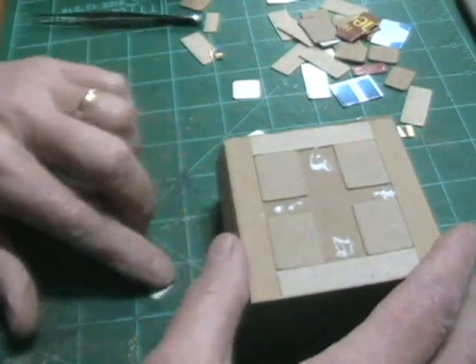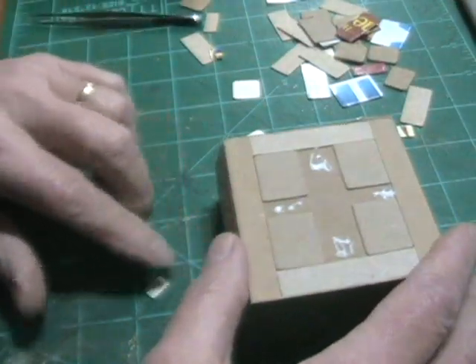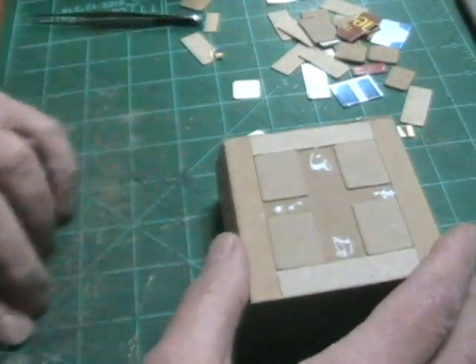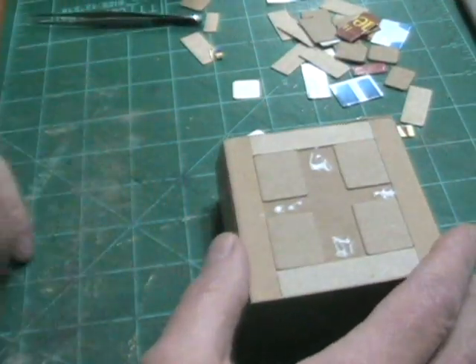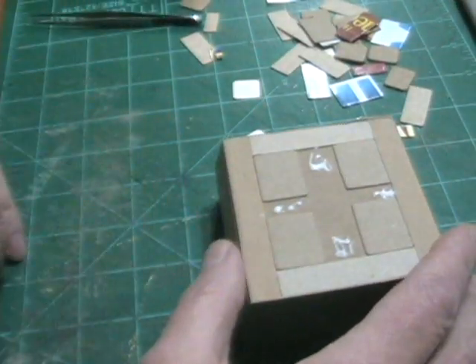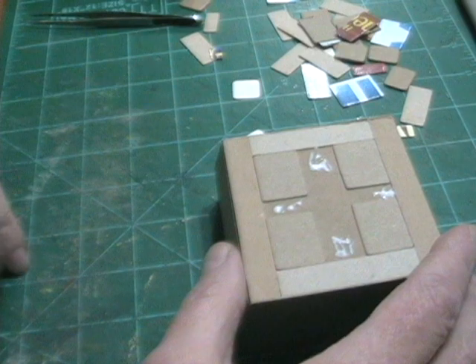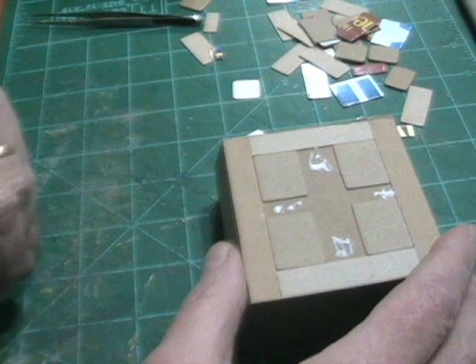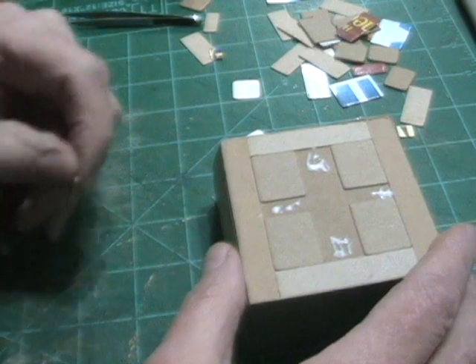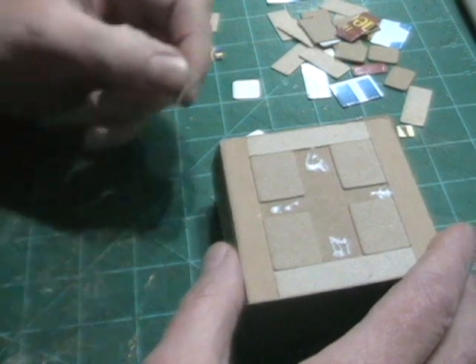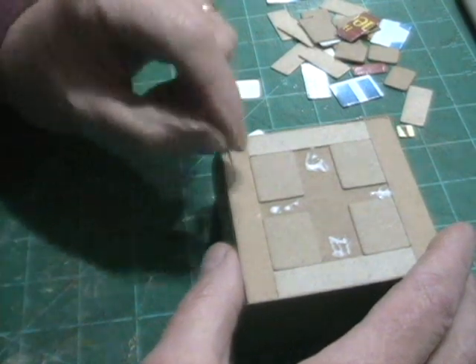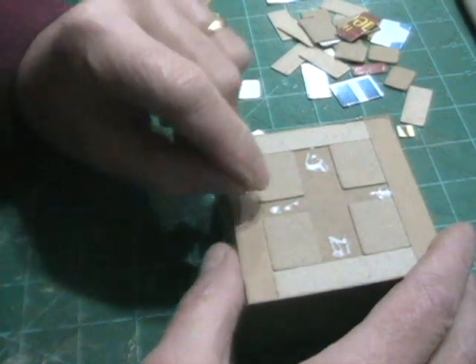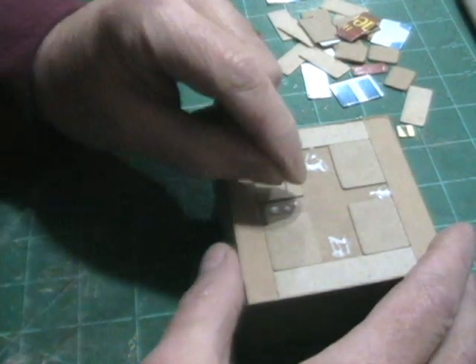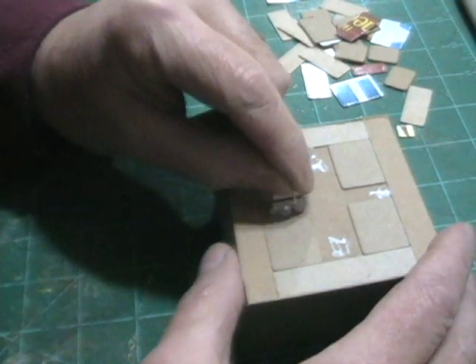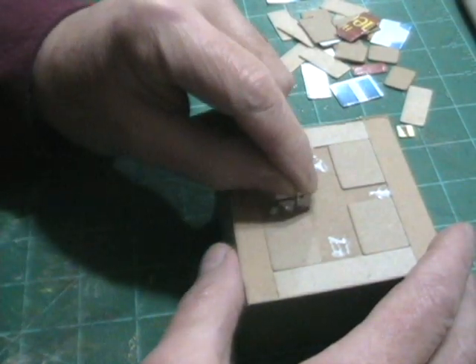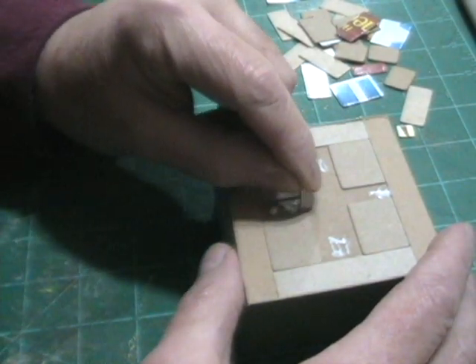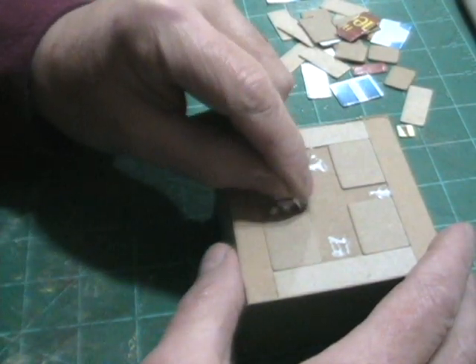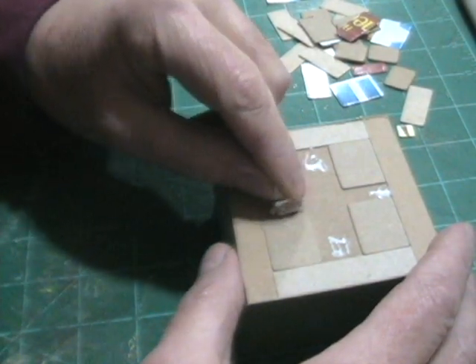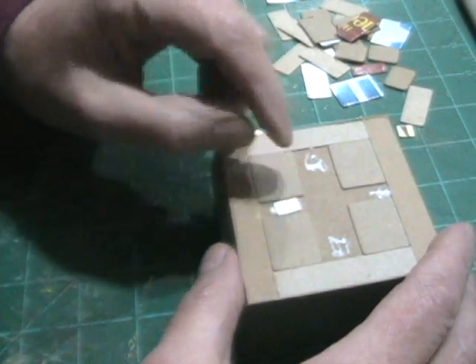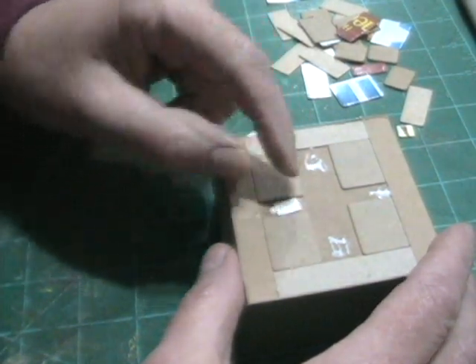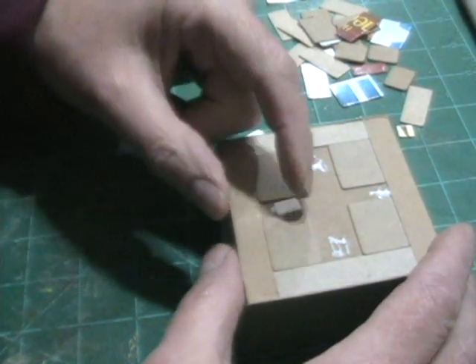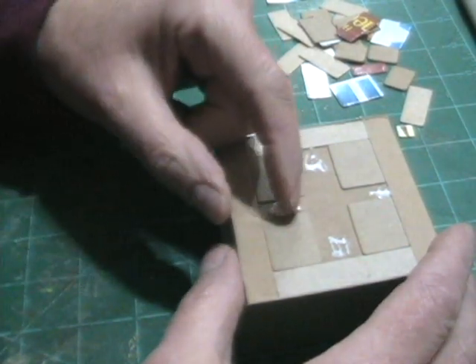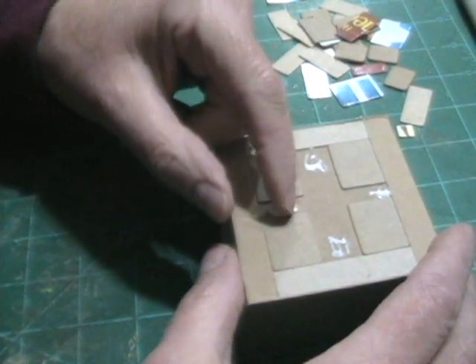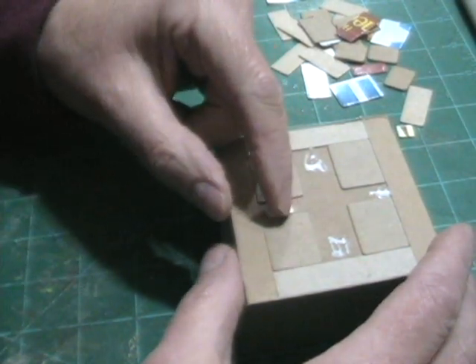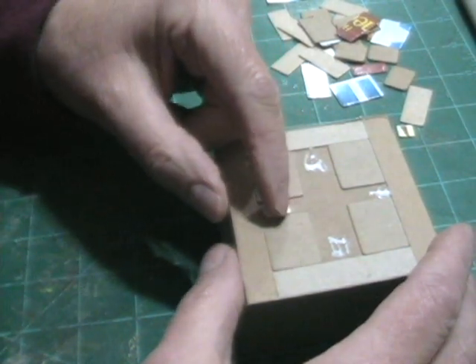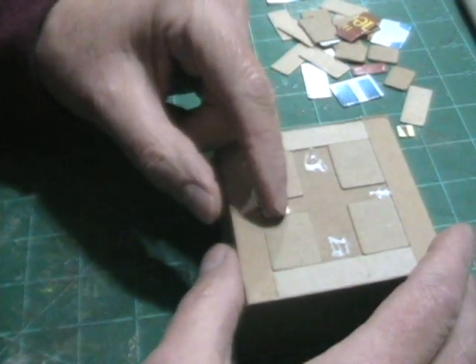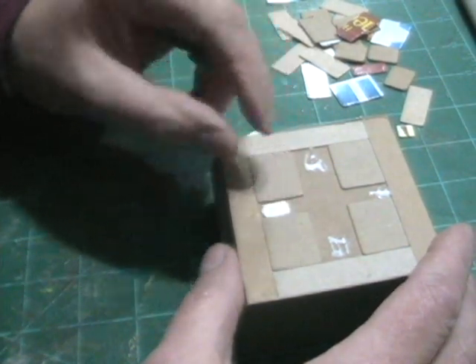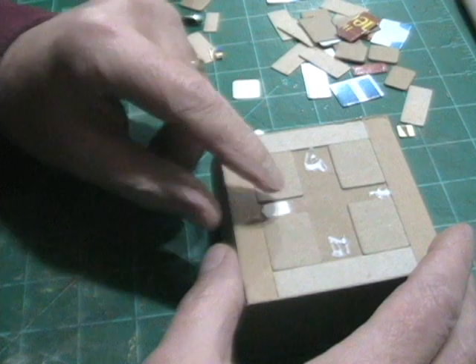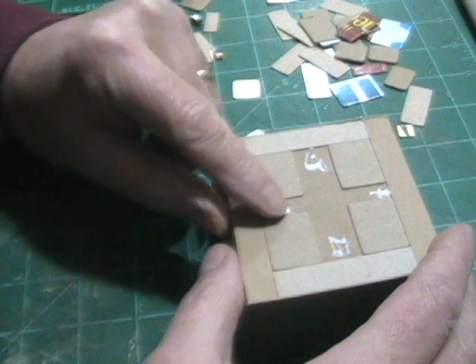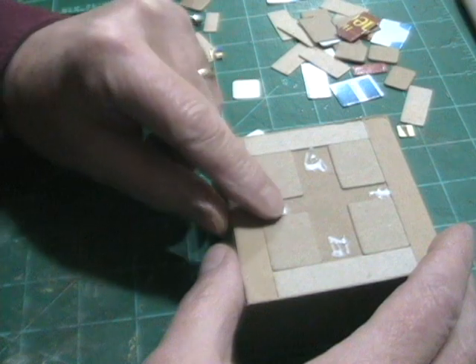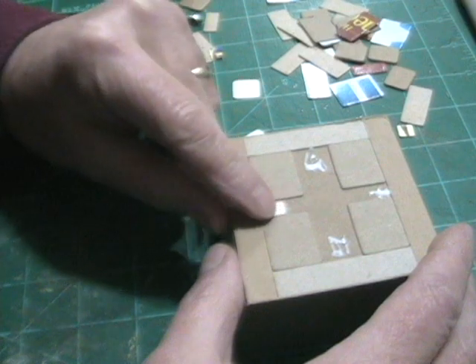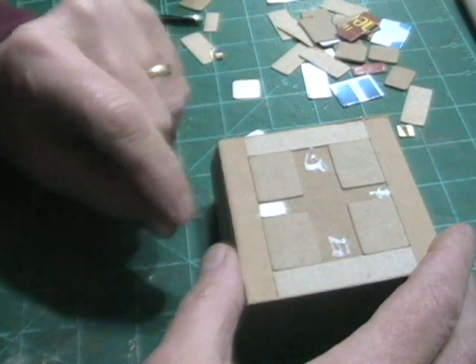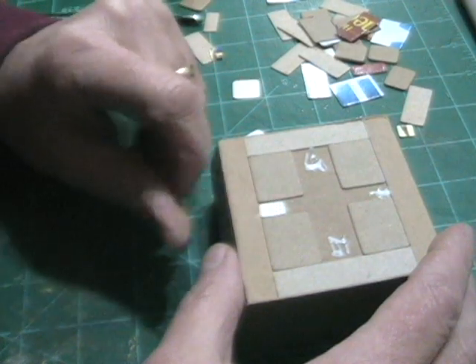I didn't really measure any of this stuff. I just kind of laid it out by eye. I thought if it looks good, then it's close enough.